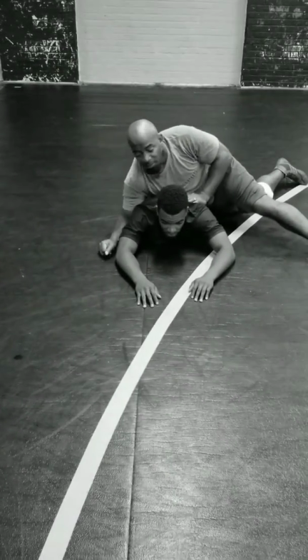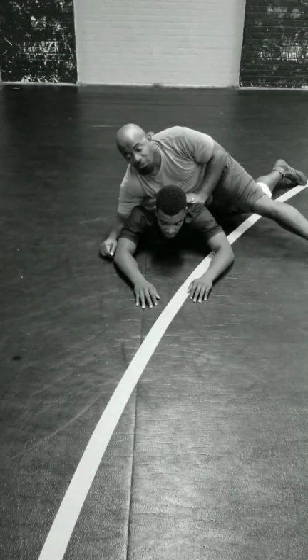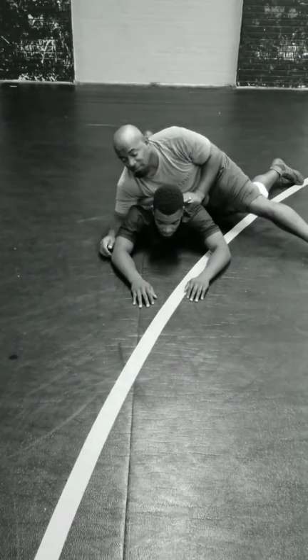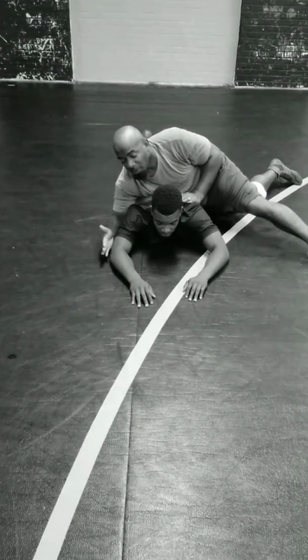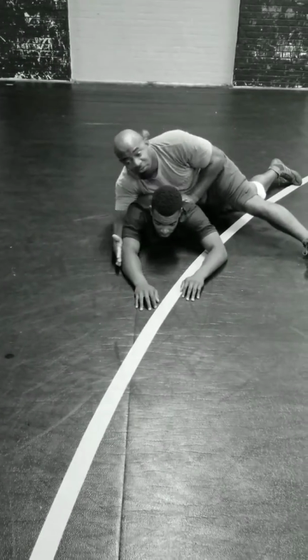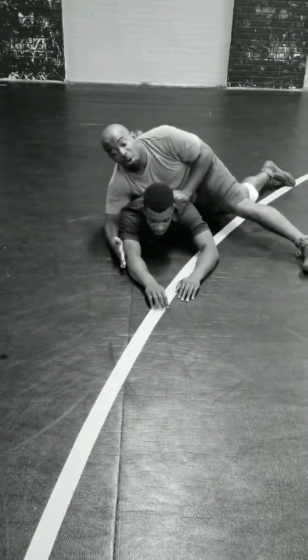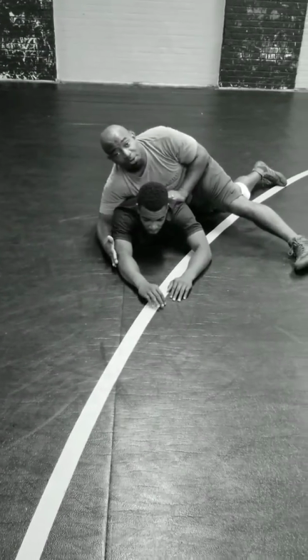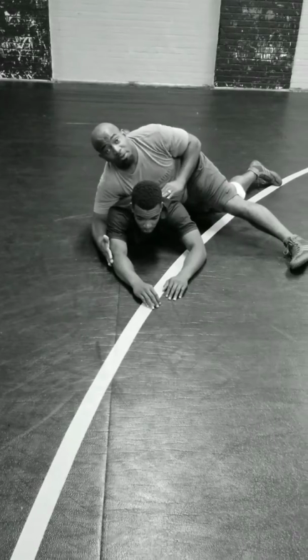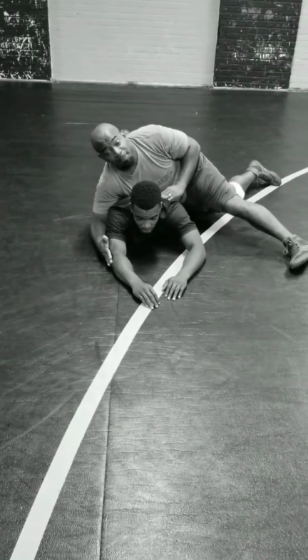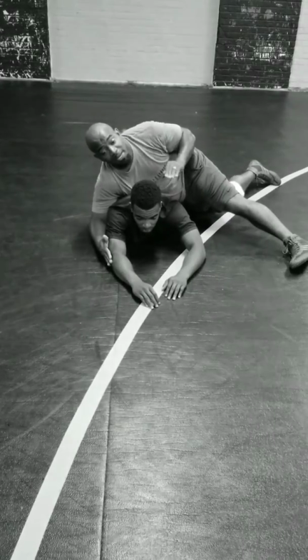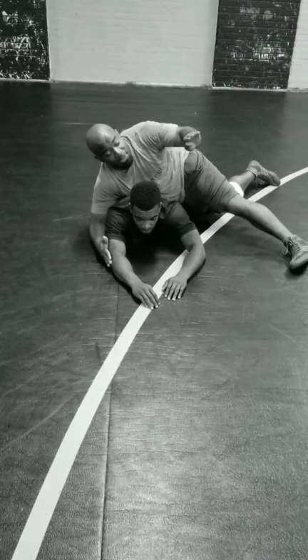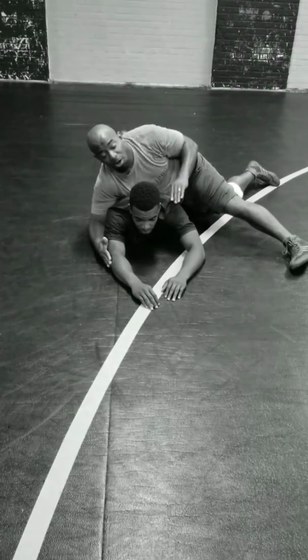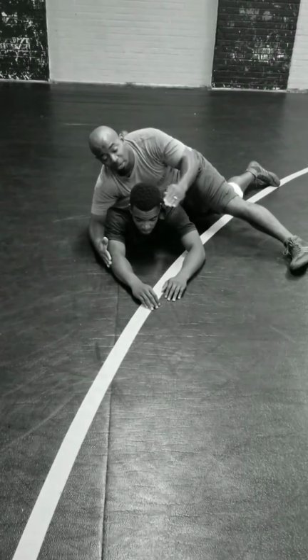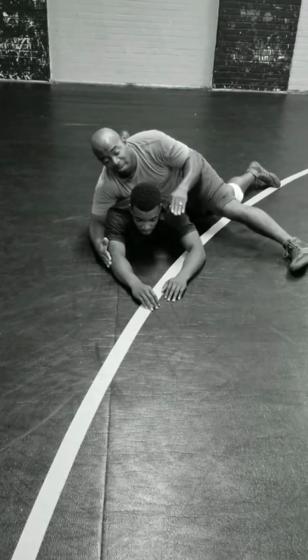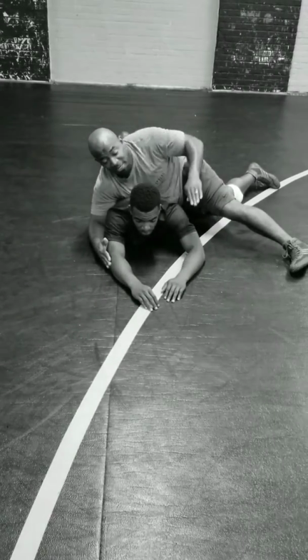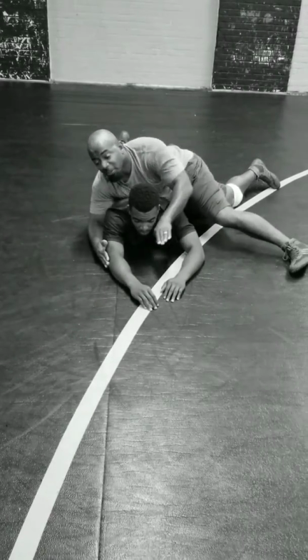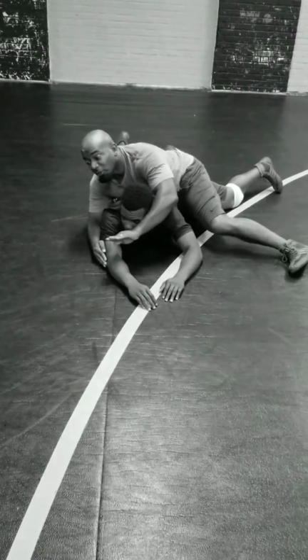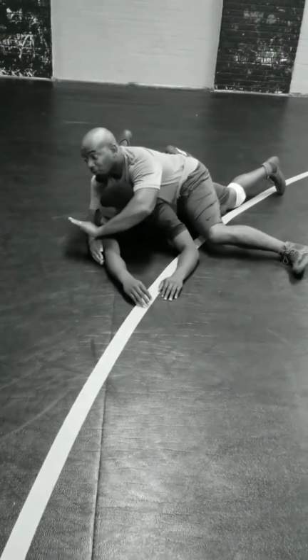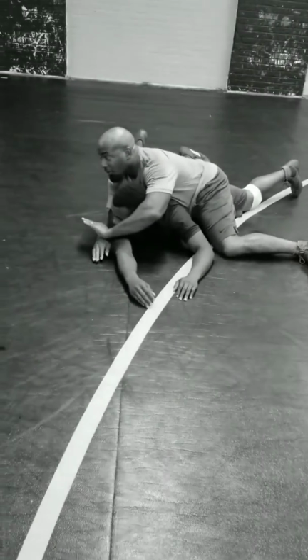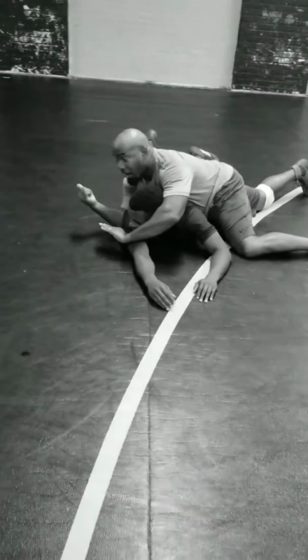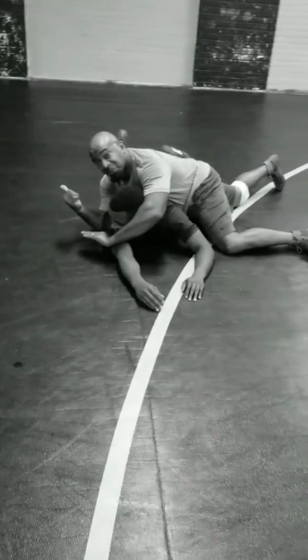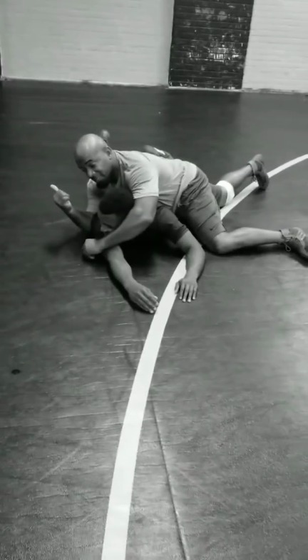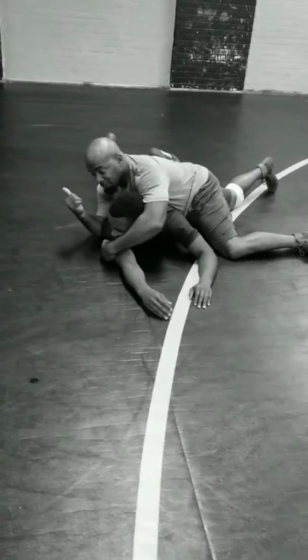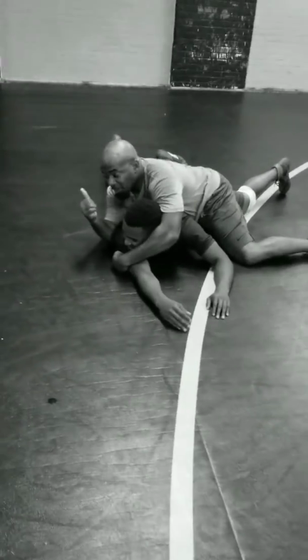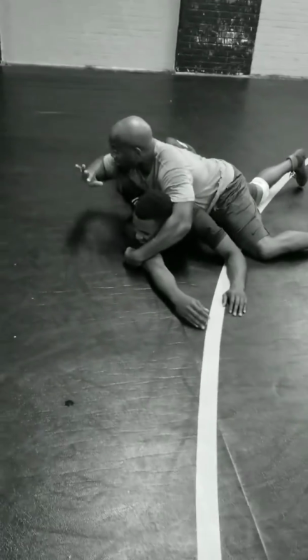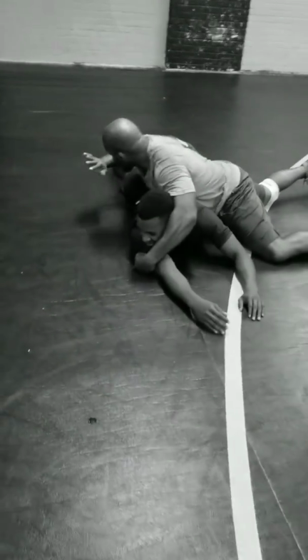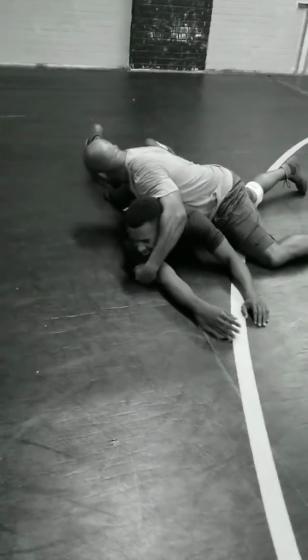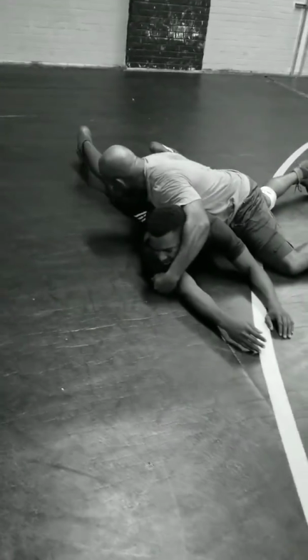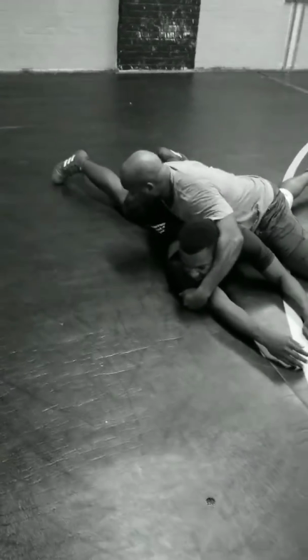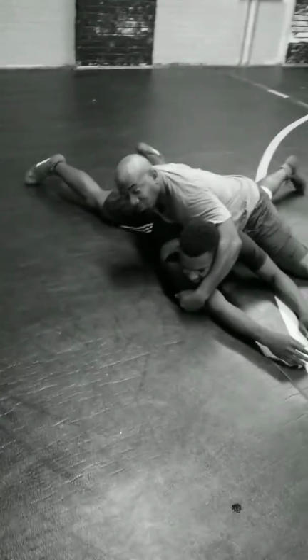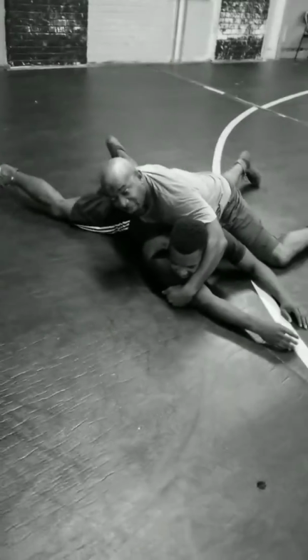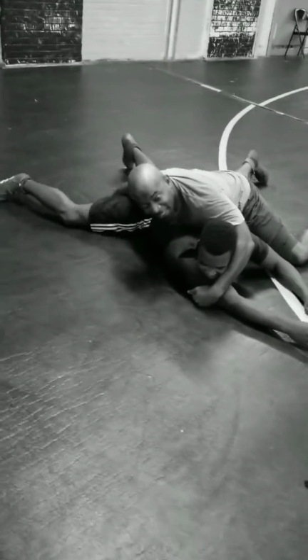With the crossface, I want to post his elbow here. And when I go crossface, I want to make Cameron look the opposite direction. So I'm here, my hand's going back, posting right here at the back of the leg.